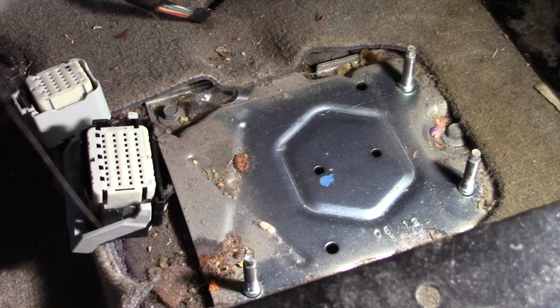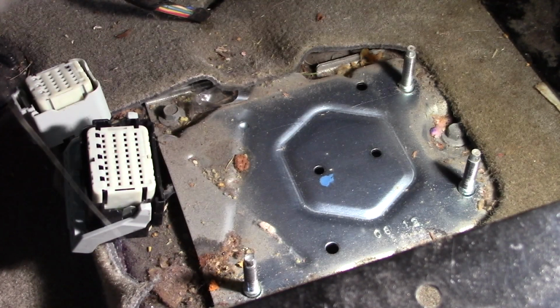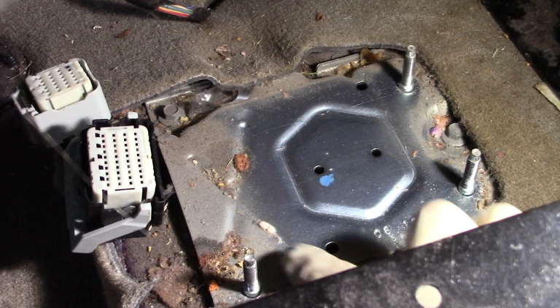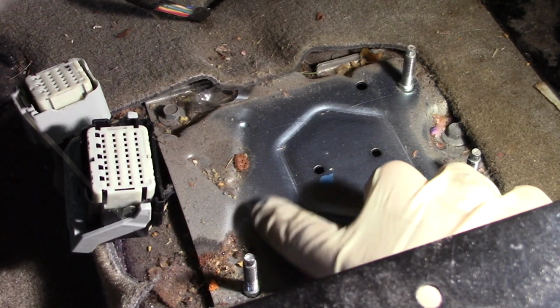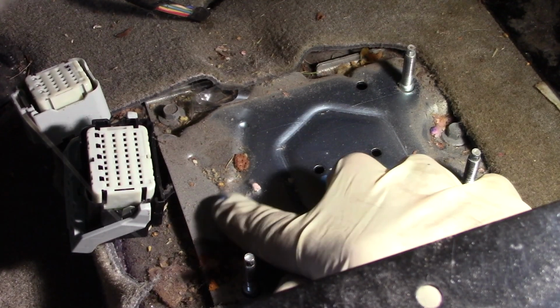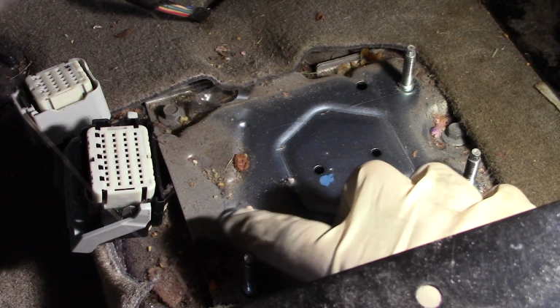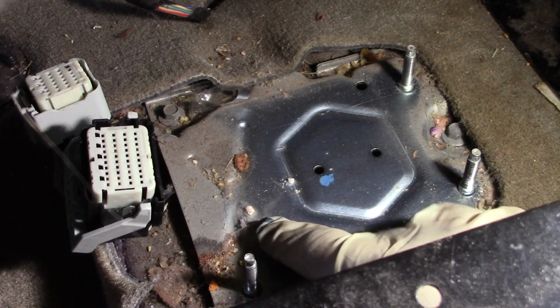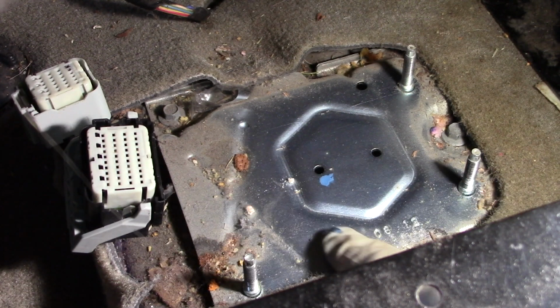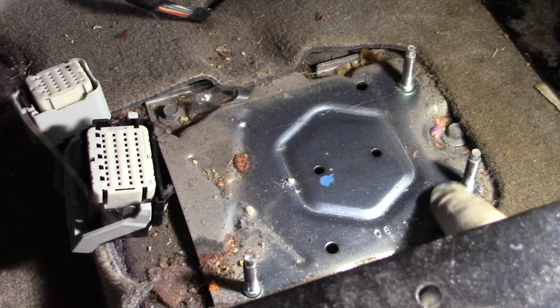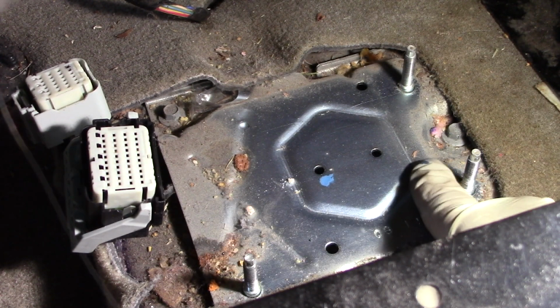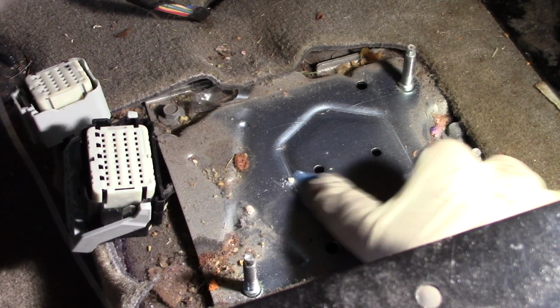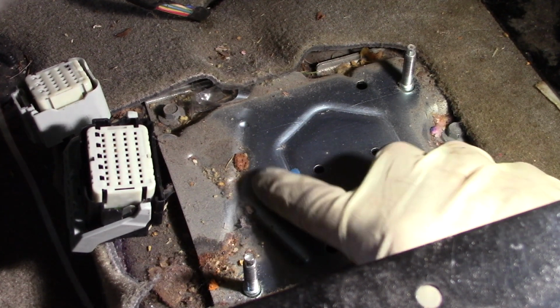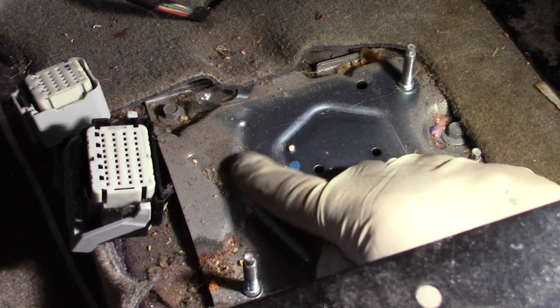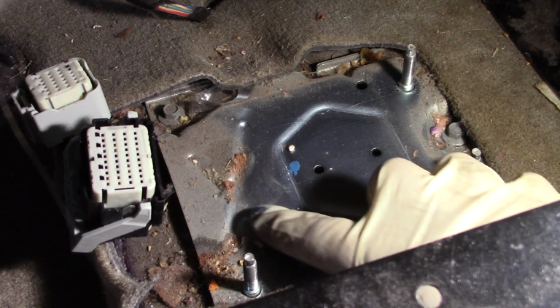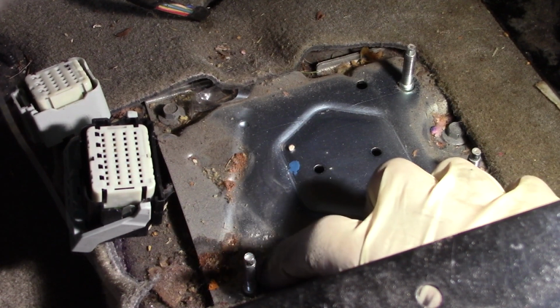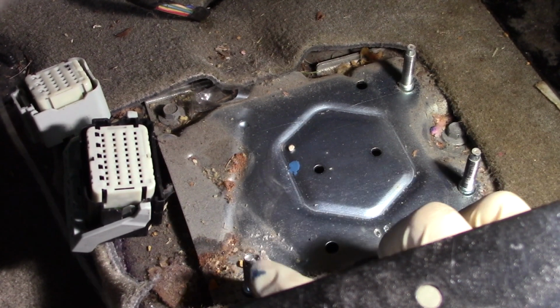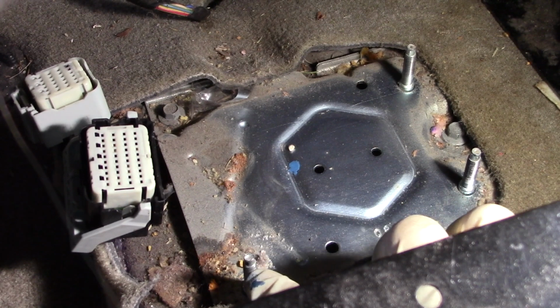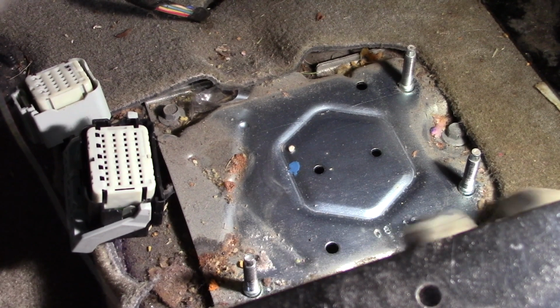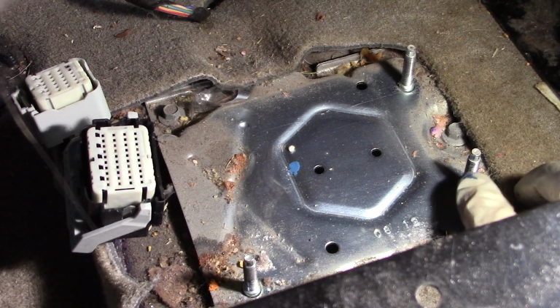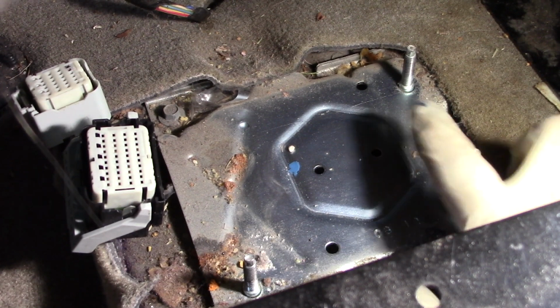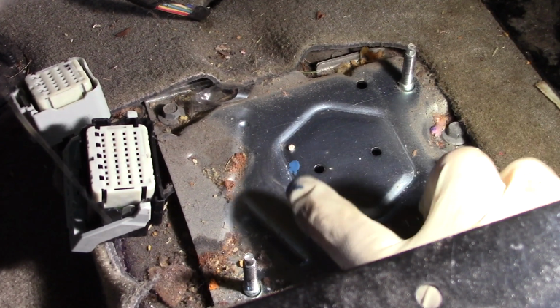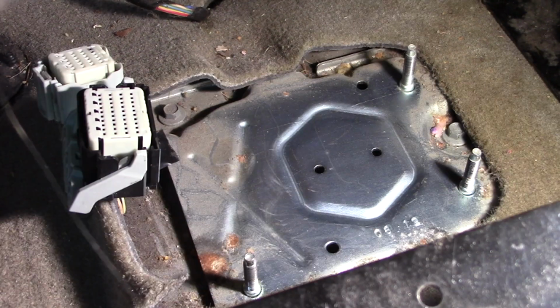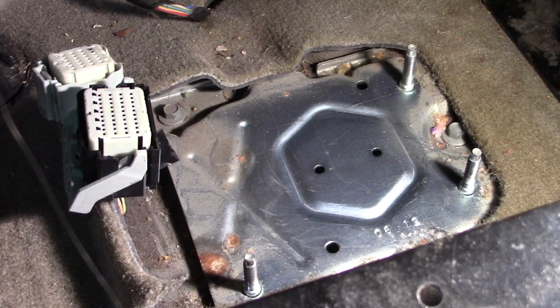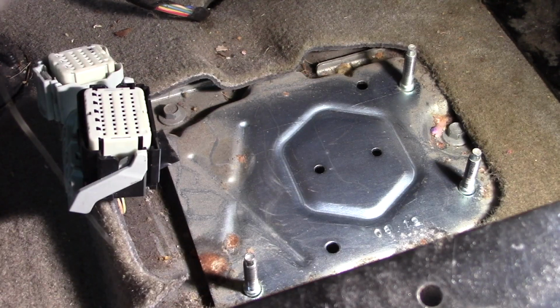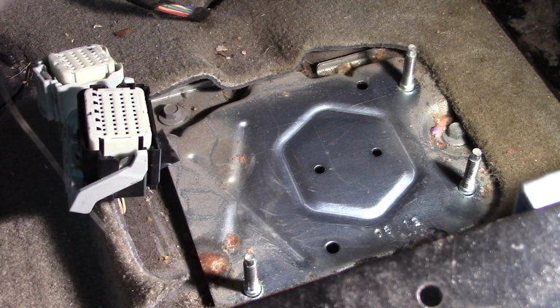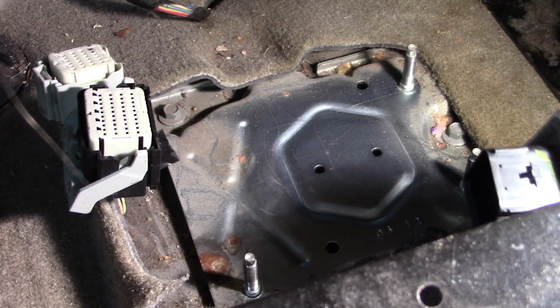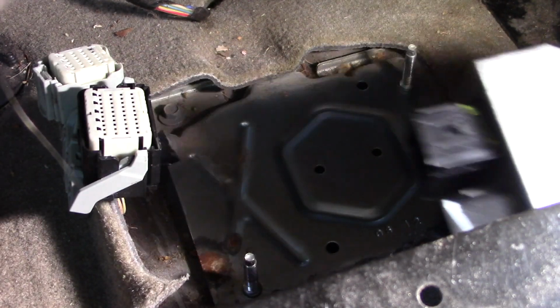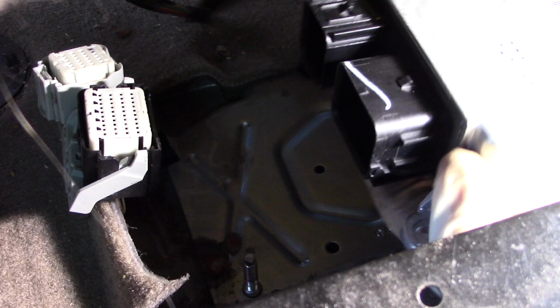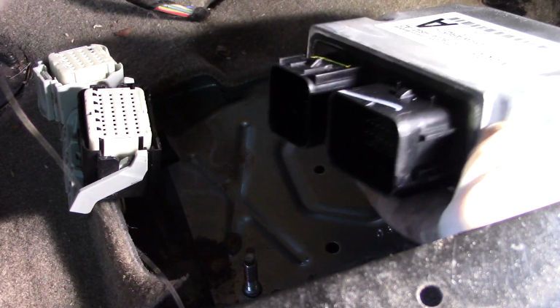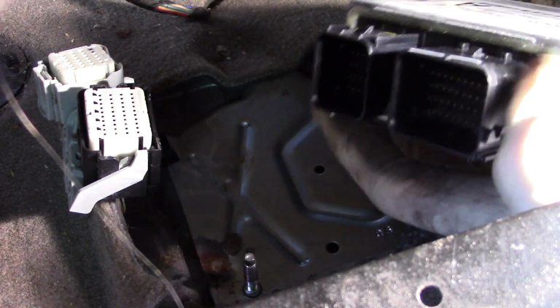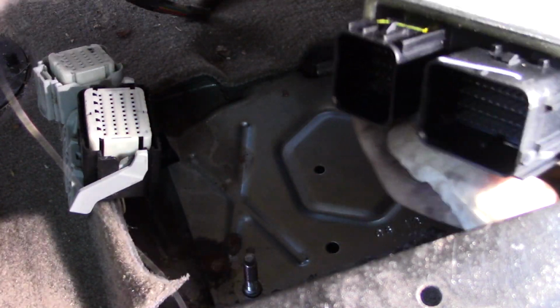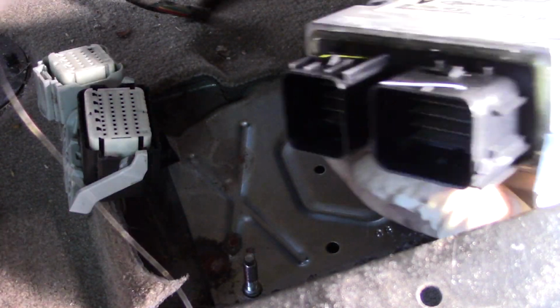Be sure to clean any debris or dirt in, around, or underneath the module area so that when you install you'll have proper torque on all points. With the area cleaned, install the module in the reverse procedure.